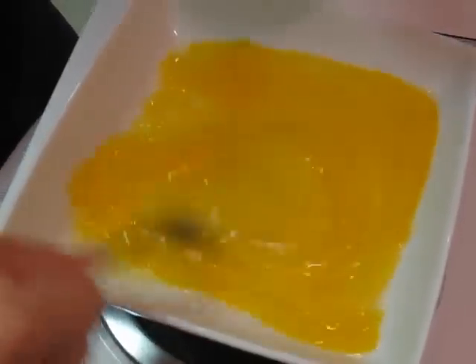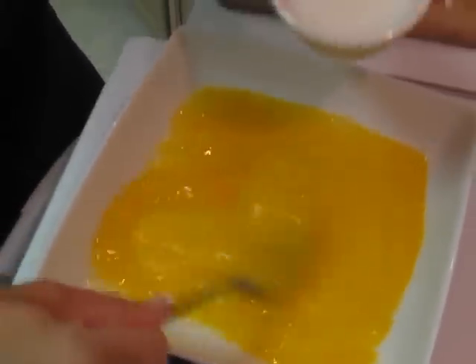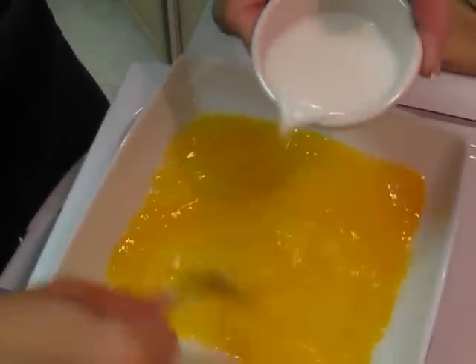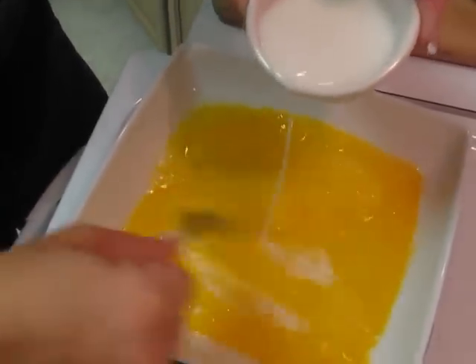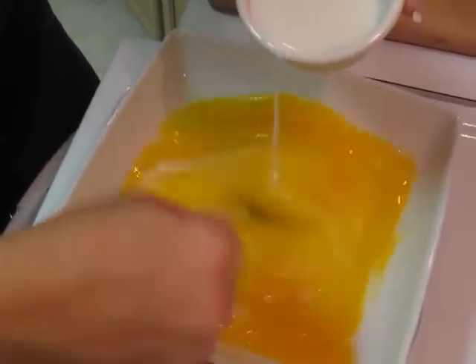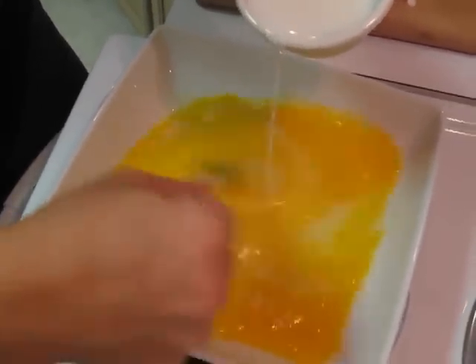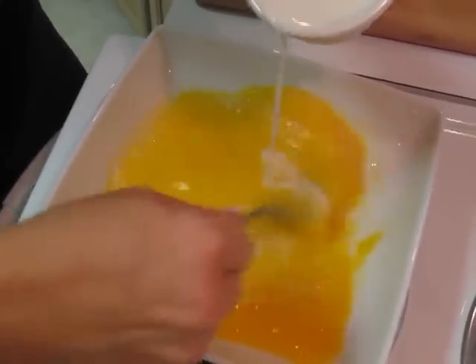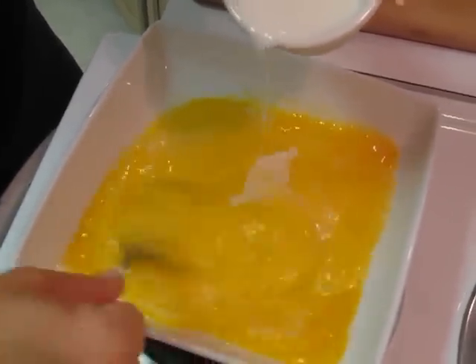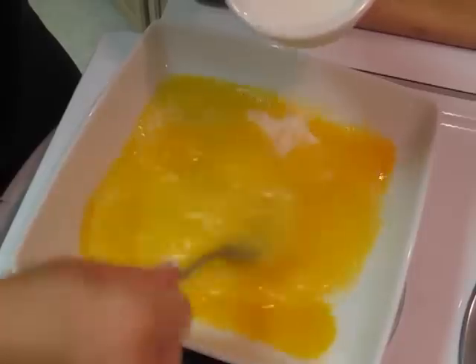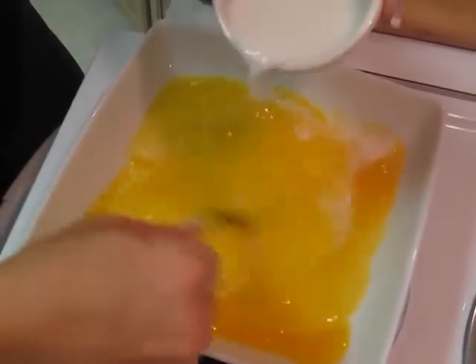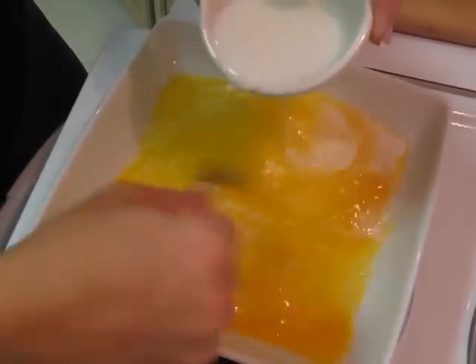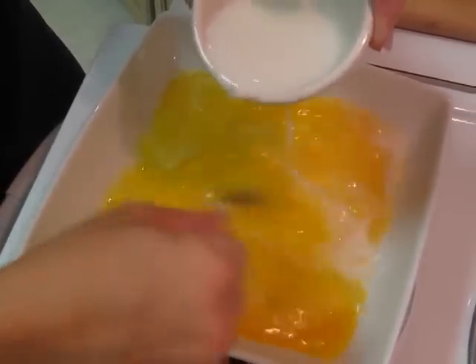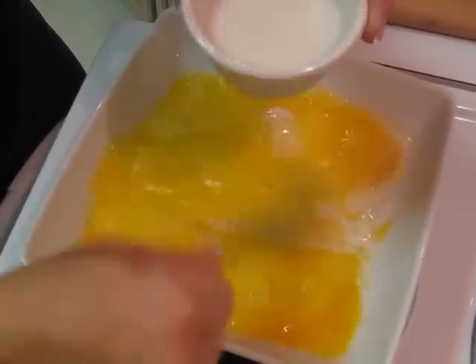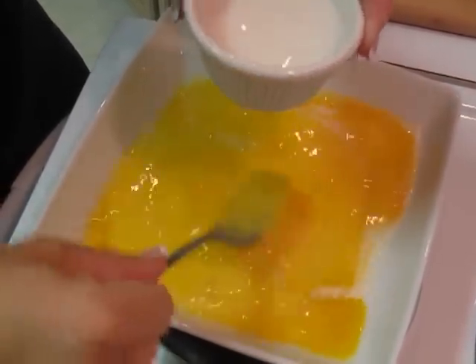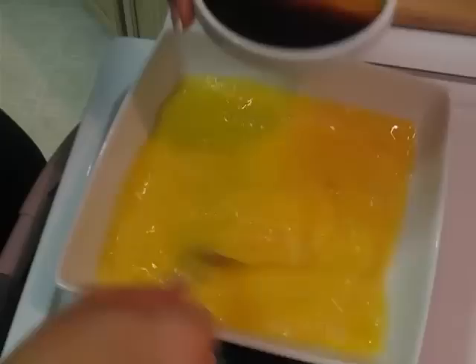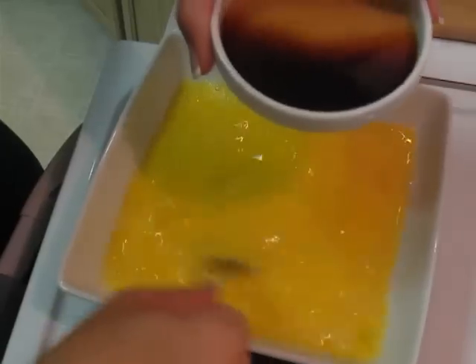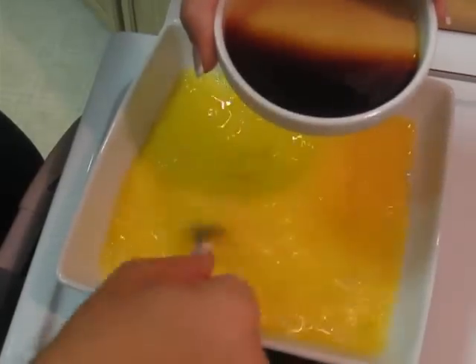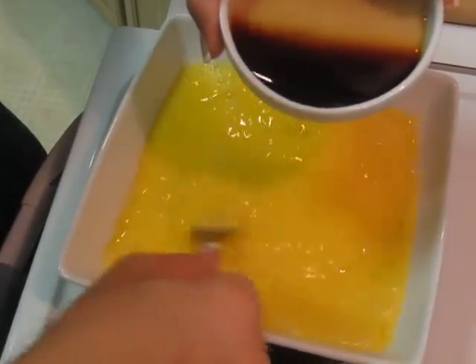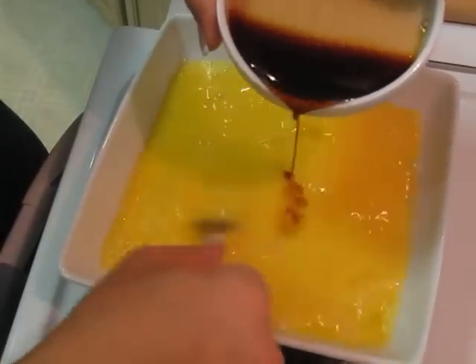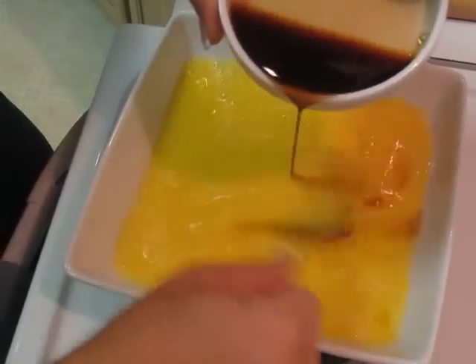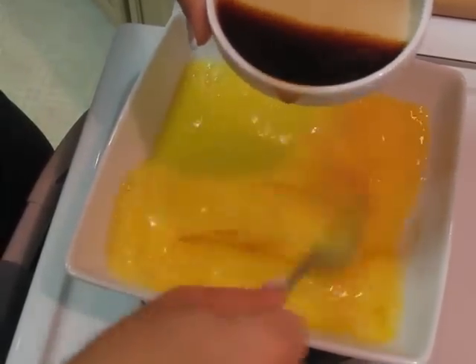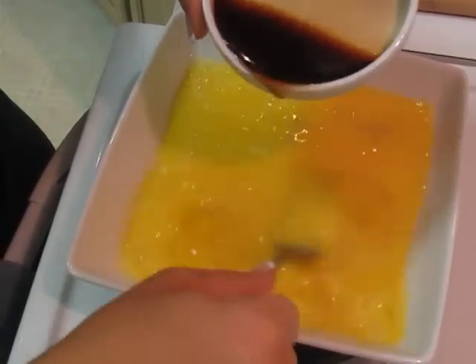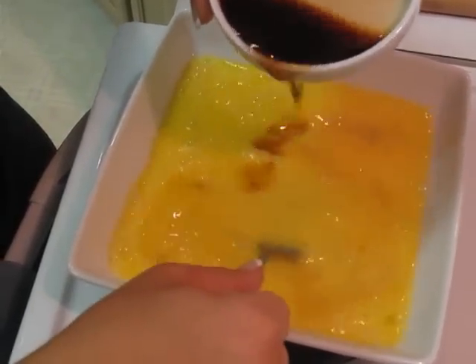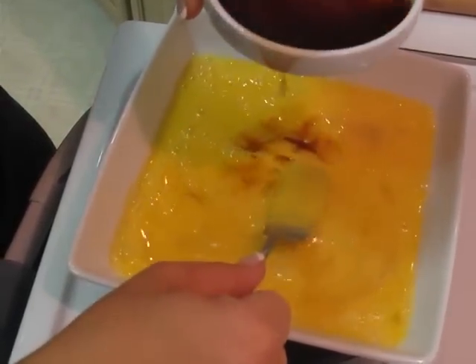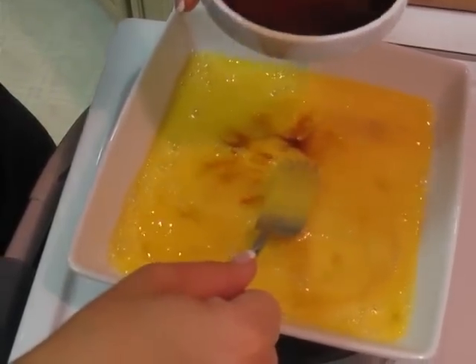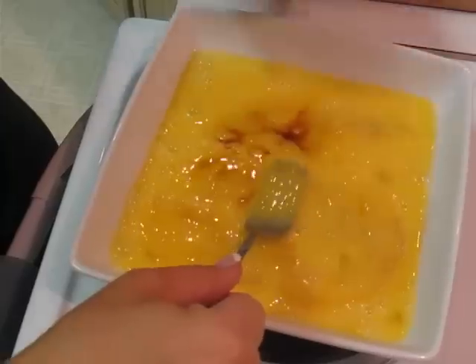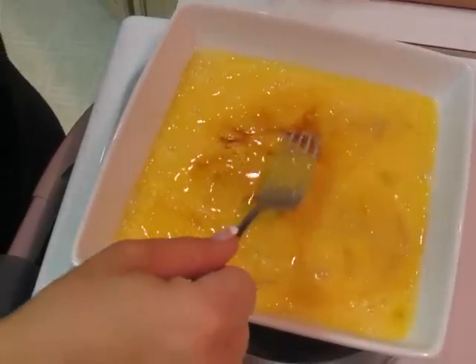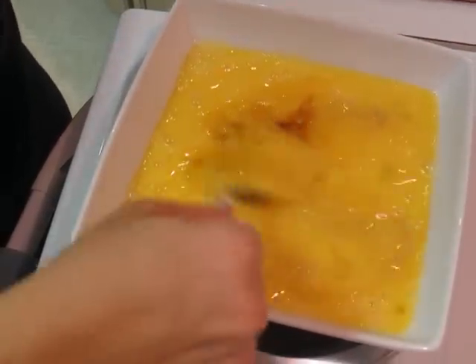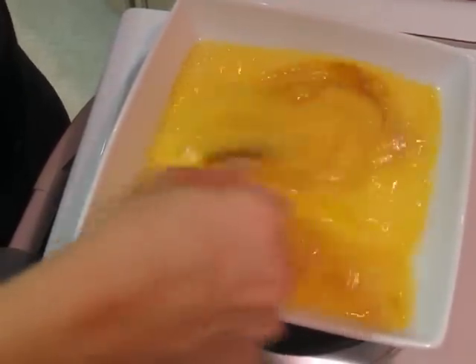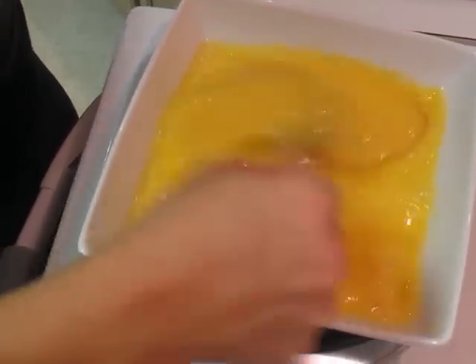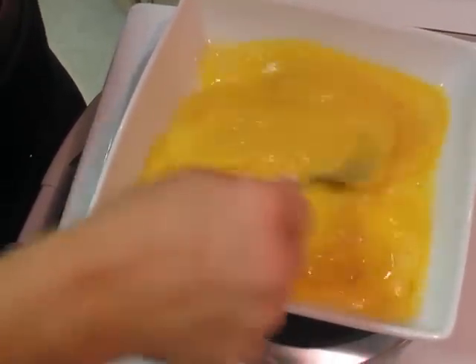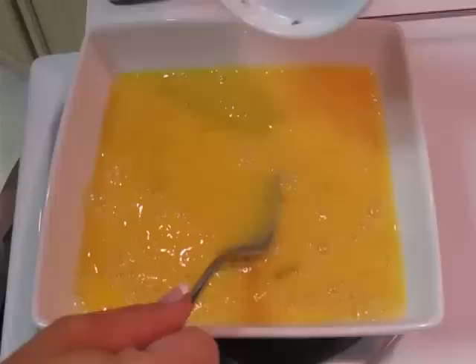So we're going to go ahead and whip up the eggs, add a little bit of milk into the mixture. We want to make sure that this makes the eggs light and fluffy. Then we're going to move on to the vanilla extract — we don't need too much of this, because it can overwhelm the recipe if you put too much vanilla into it.